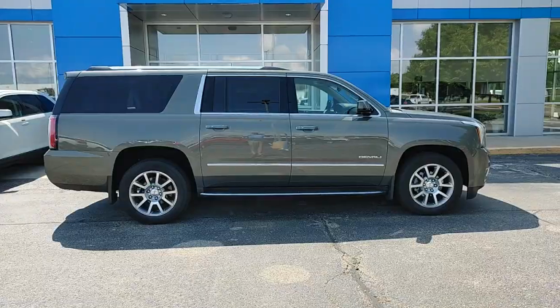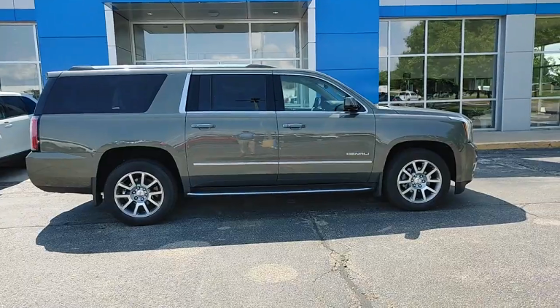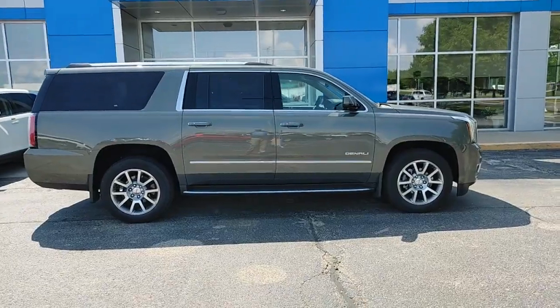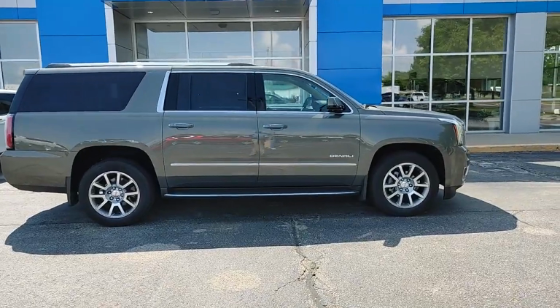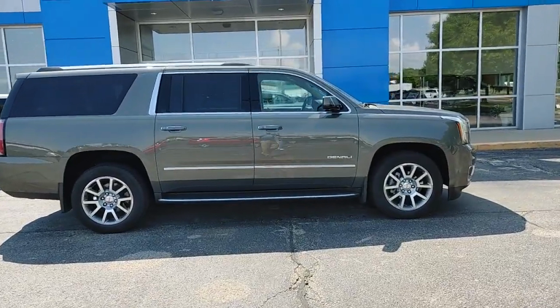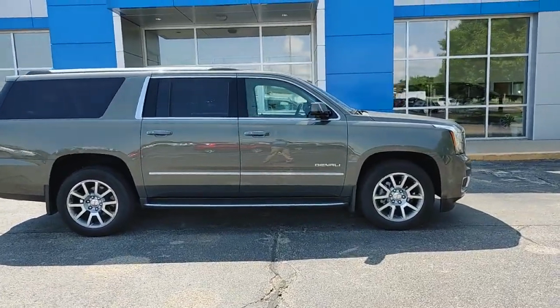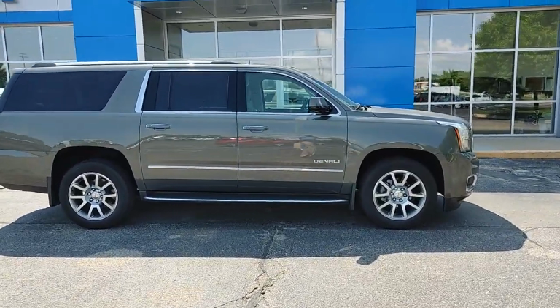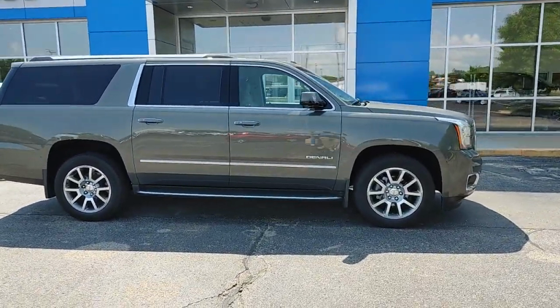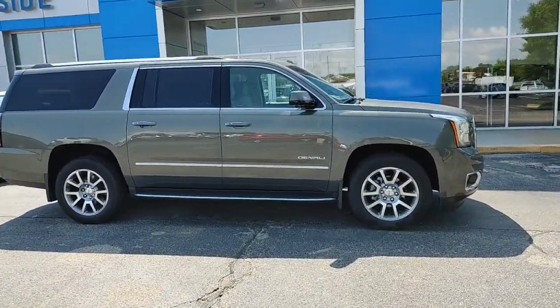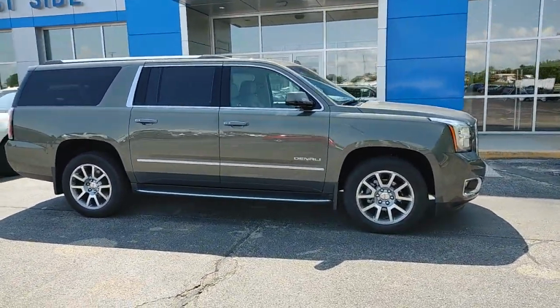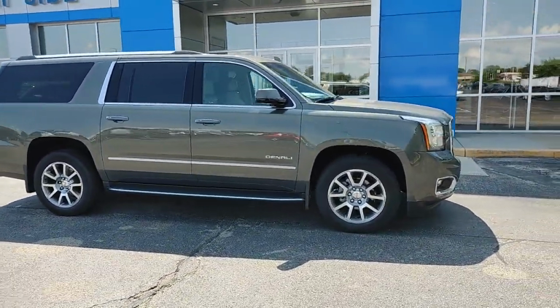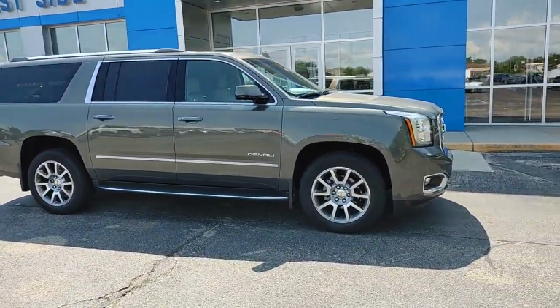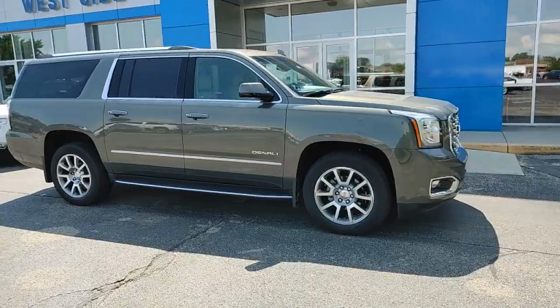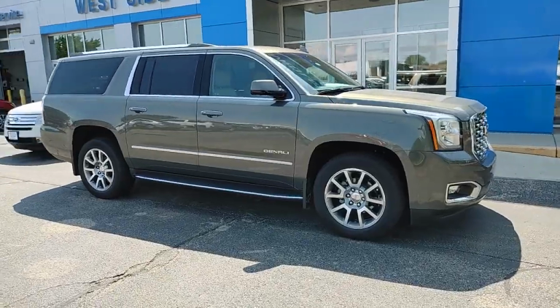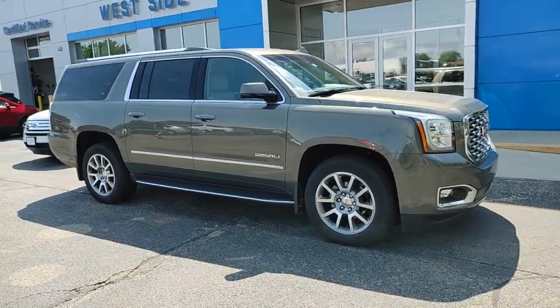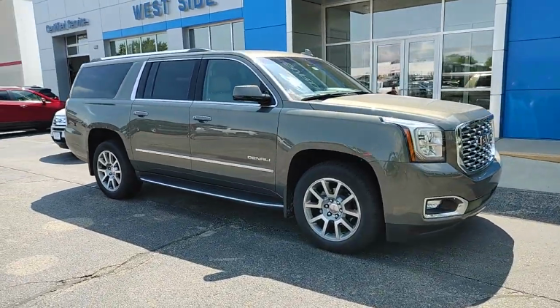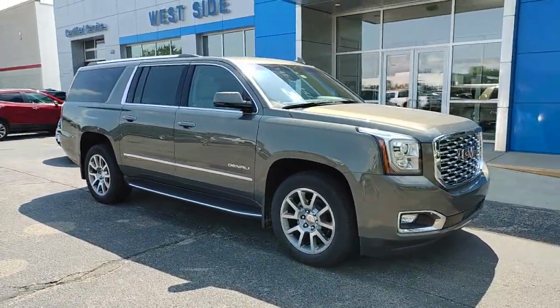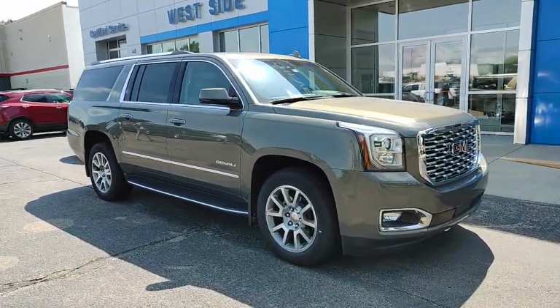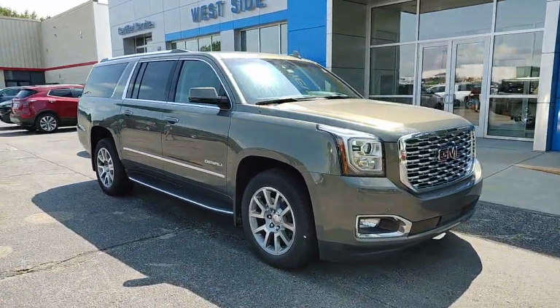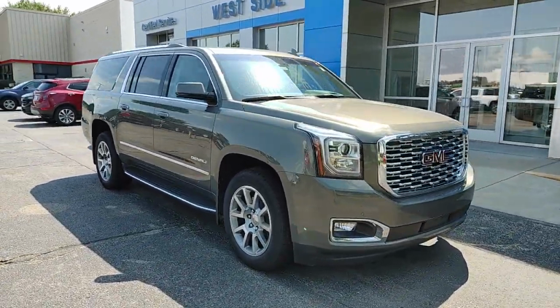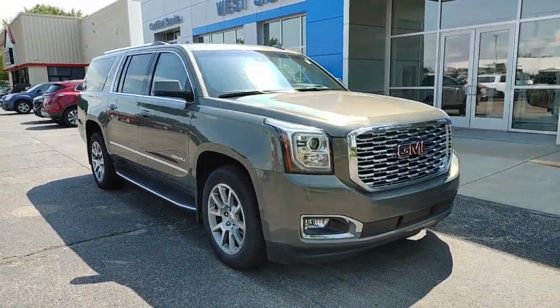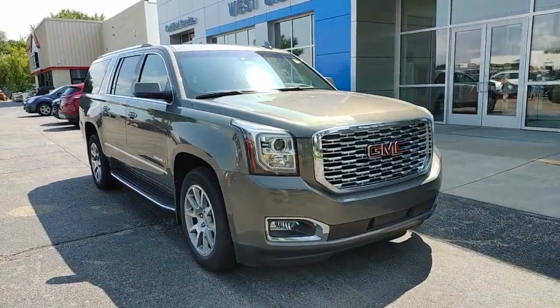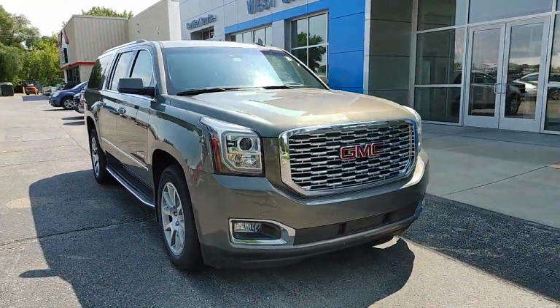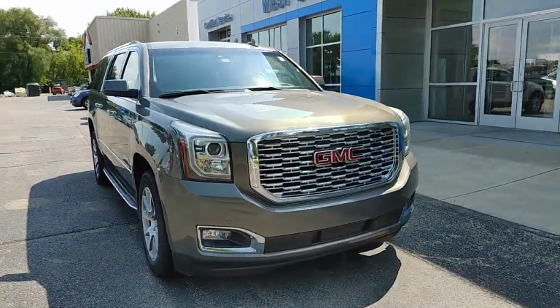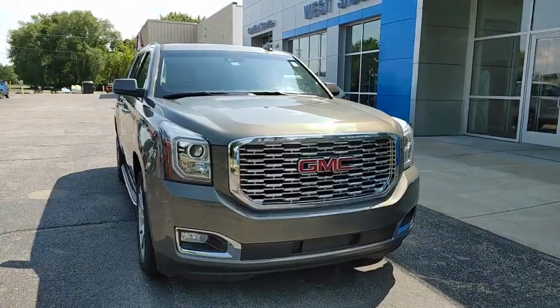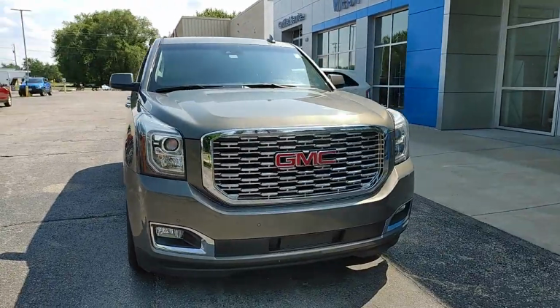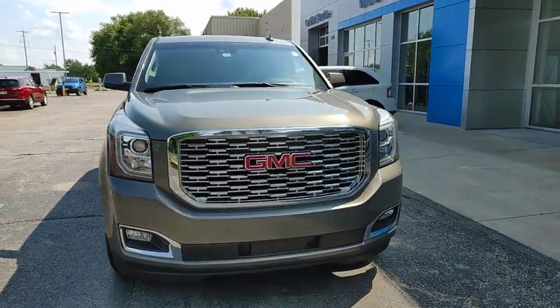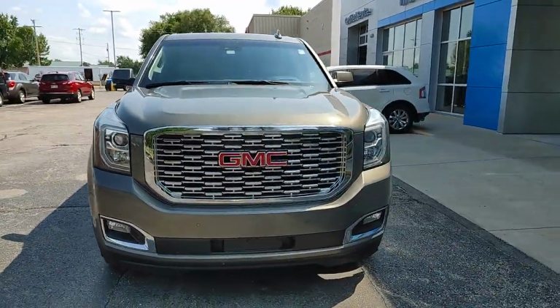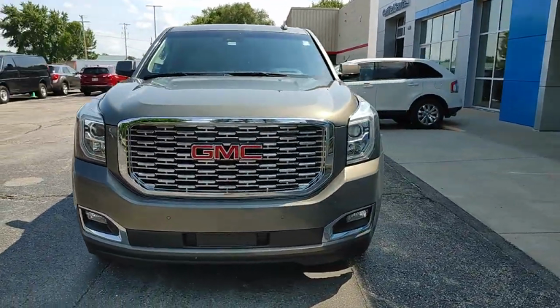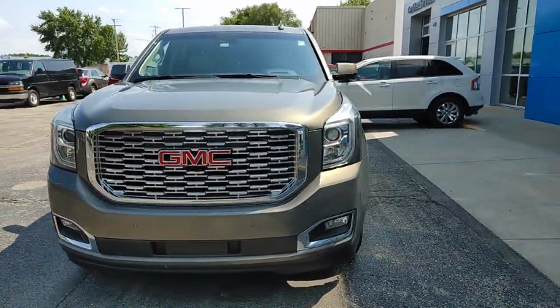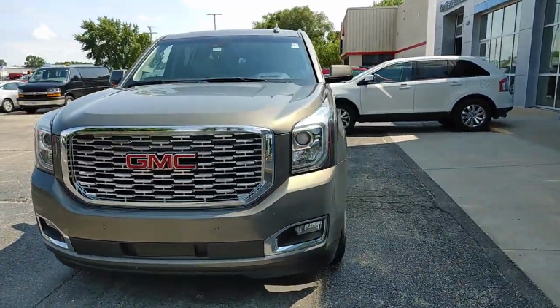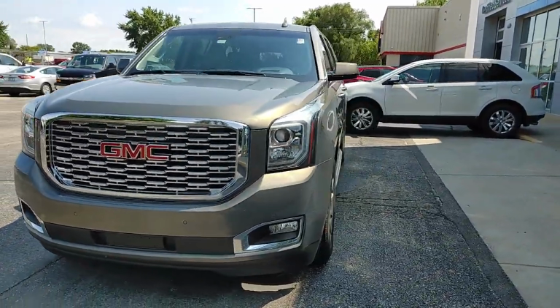Enjoy the view of this 2018 GMC Yukon XL. This vehicle still has fewer than 25,000 miles on the clock, so it won't last long. Now is the perfect time to start a fresh new chapter in your traveling life.